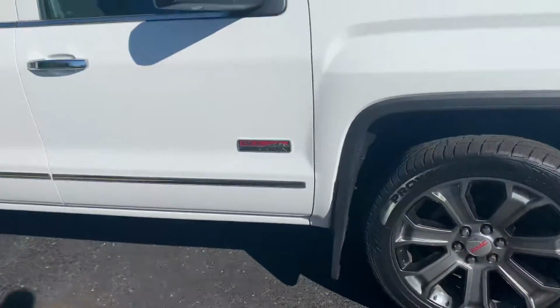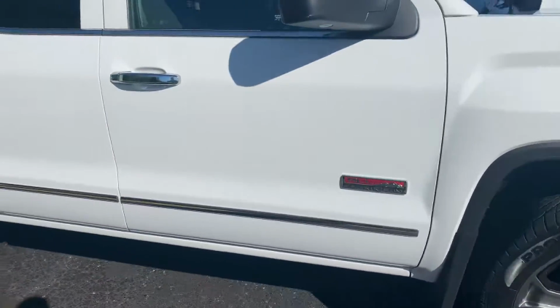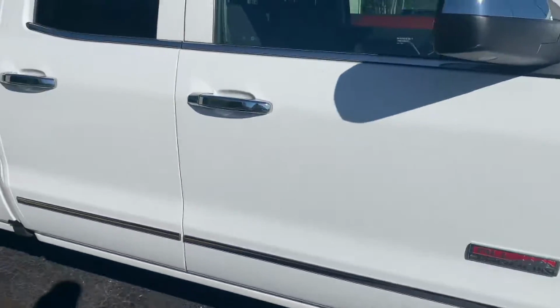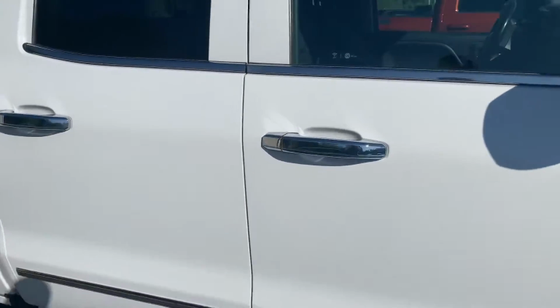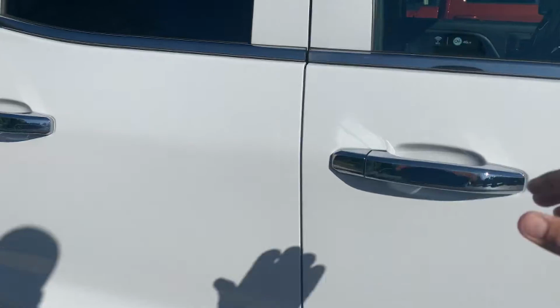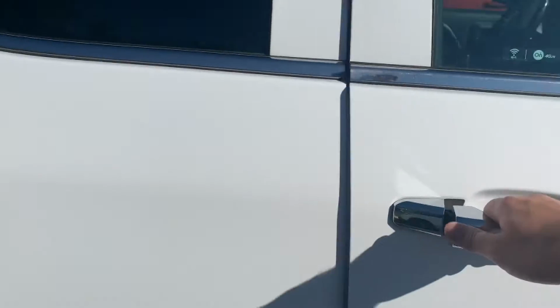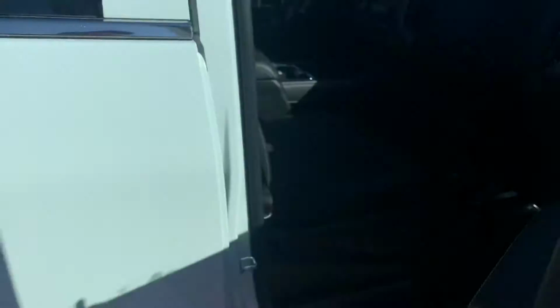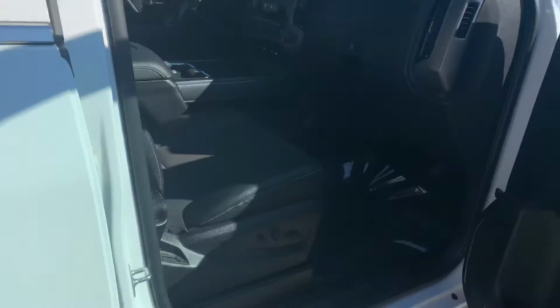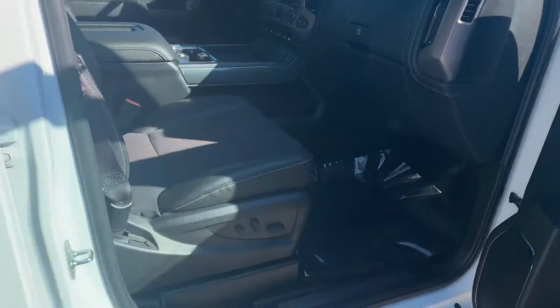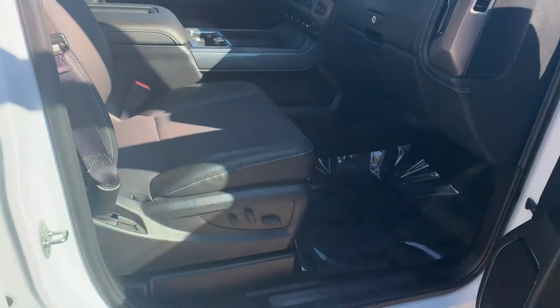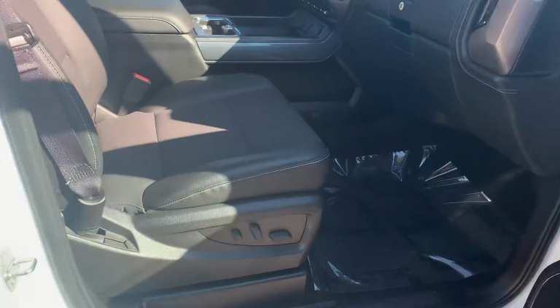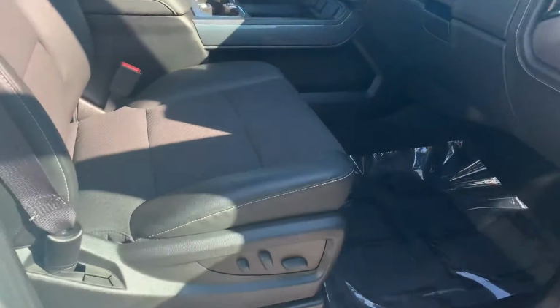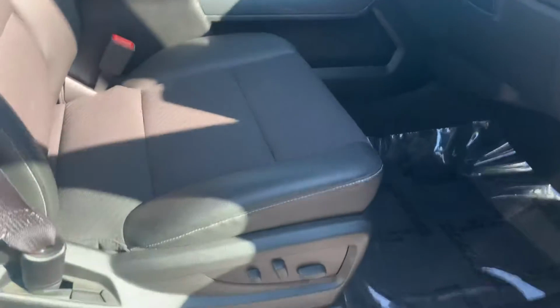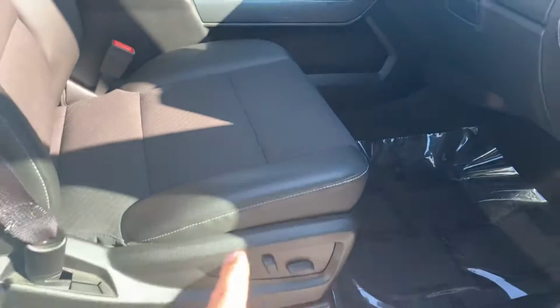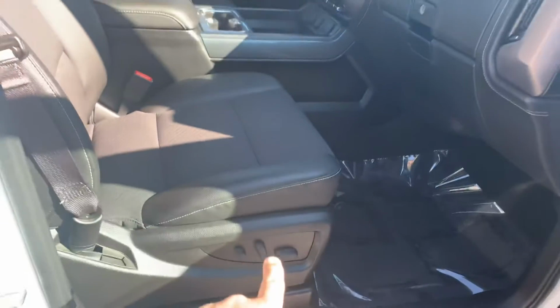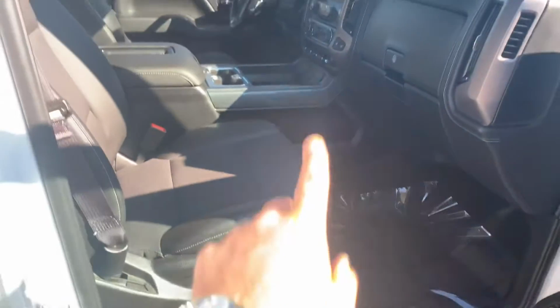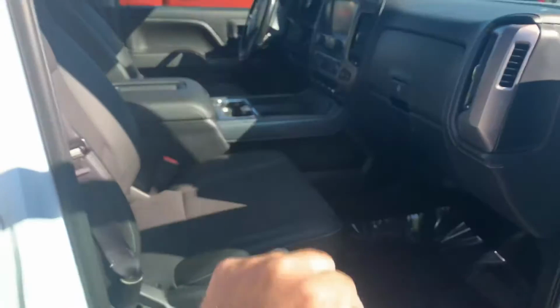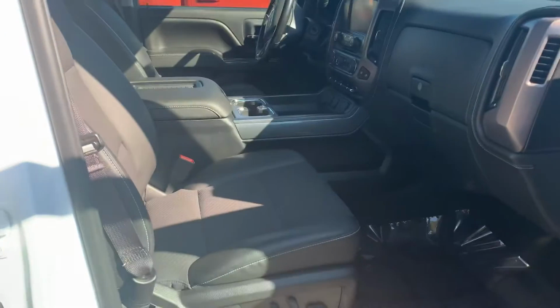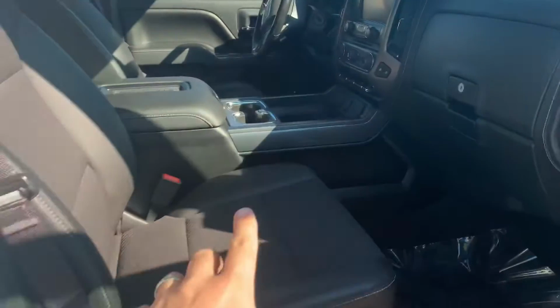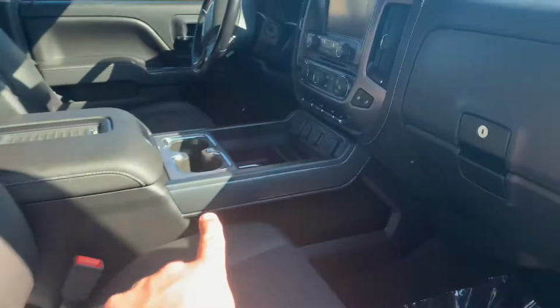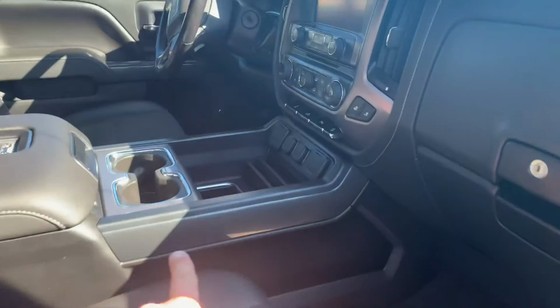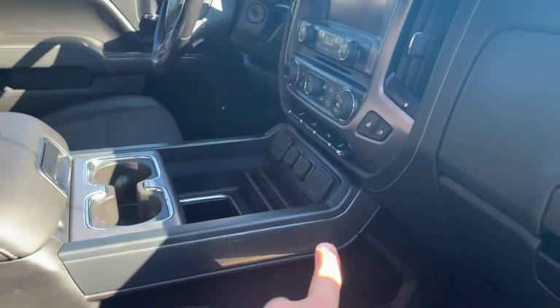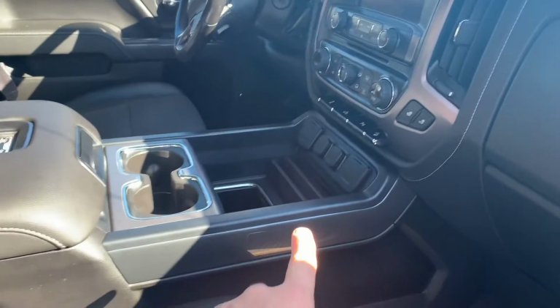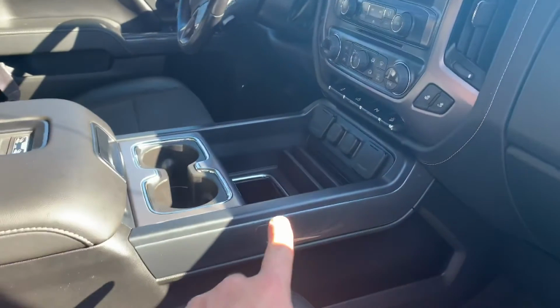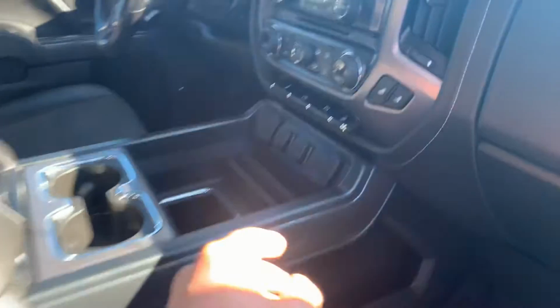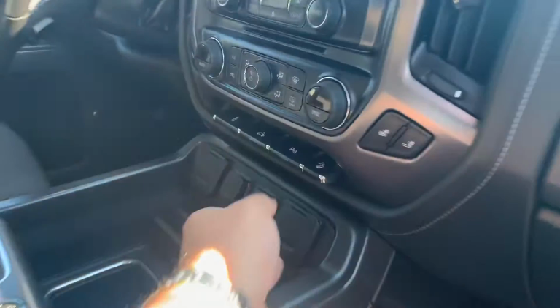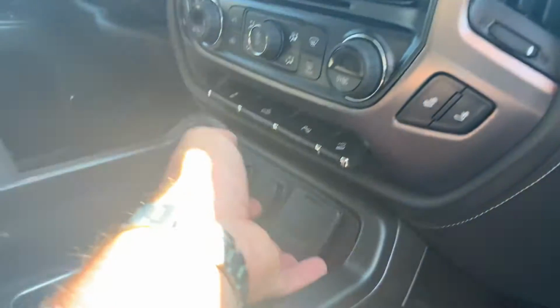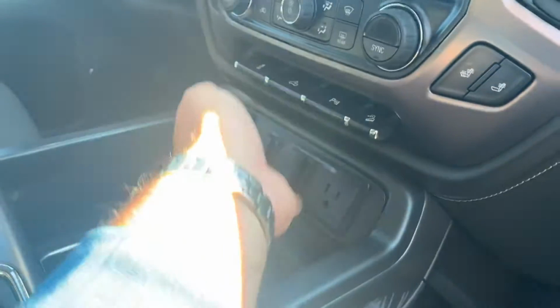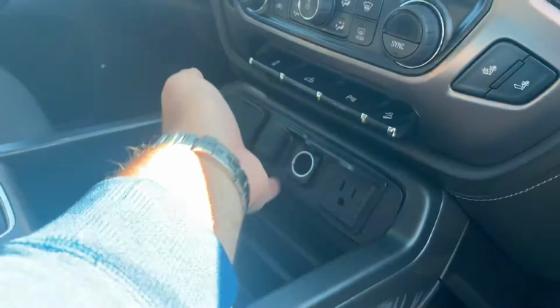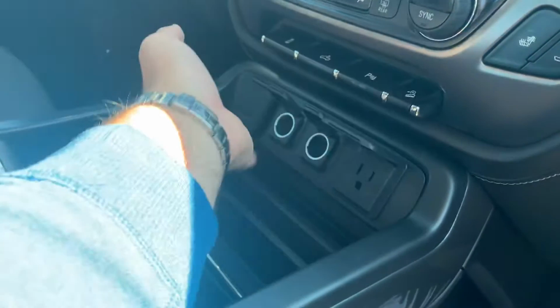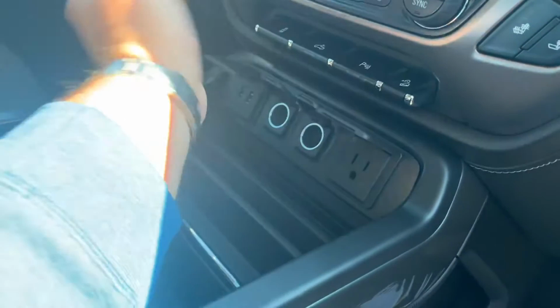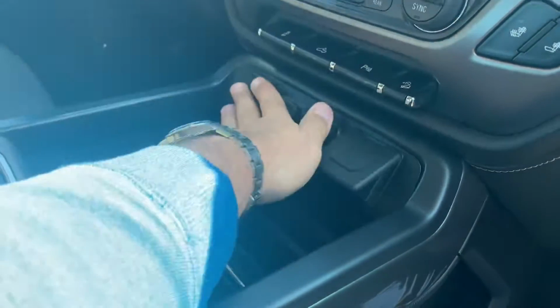Drives like a dream. 4G LTE Wi-Fi hotspot built in here. Two power seats — not one, but two. Get the carbon look here on the side of the console. Plugs for days — how many plugs do you need?